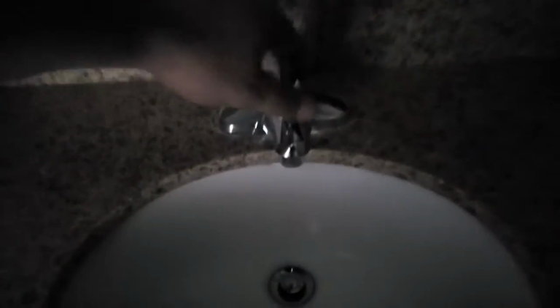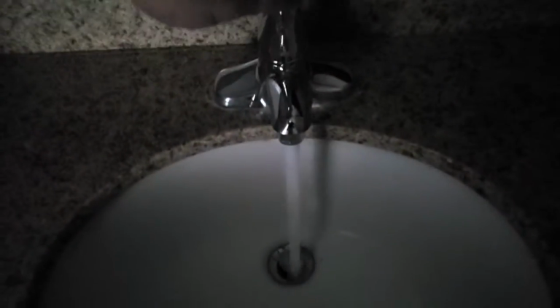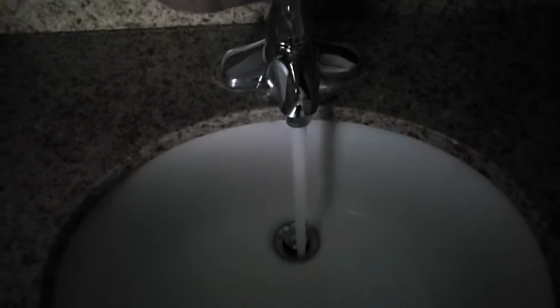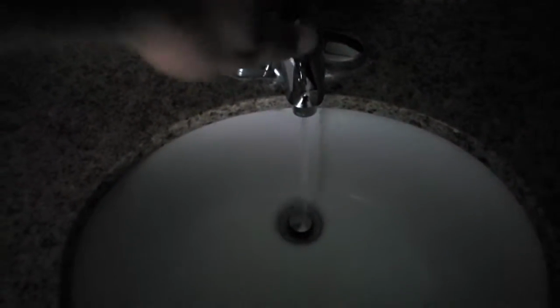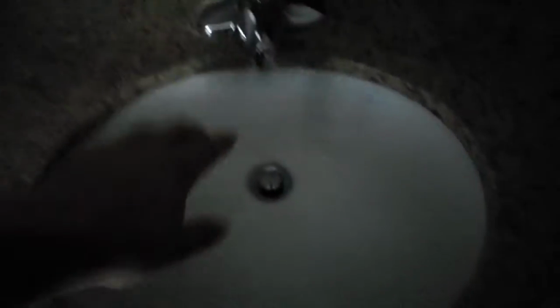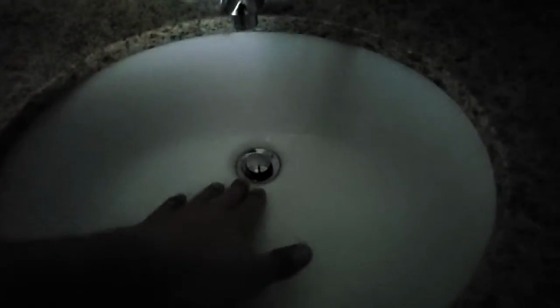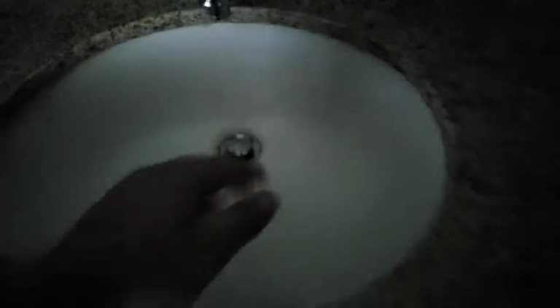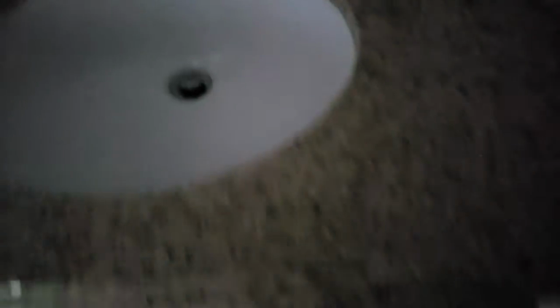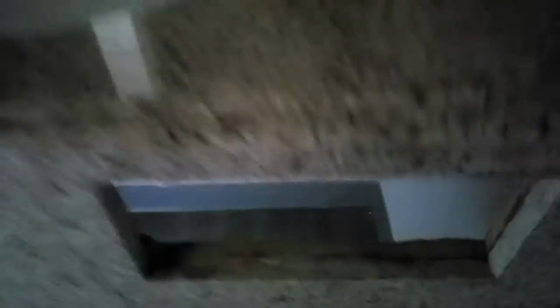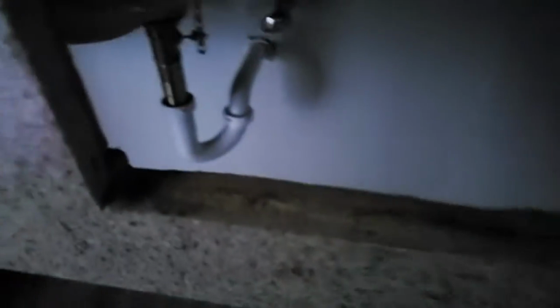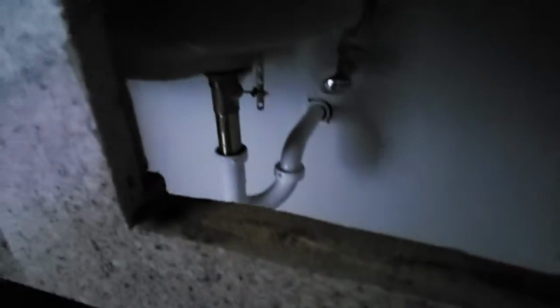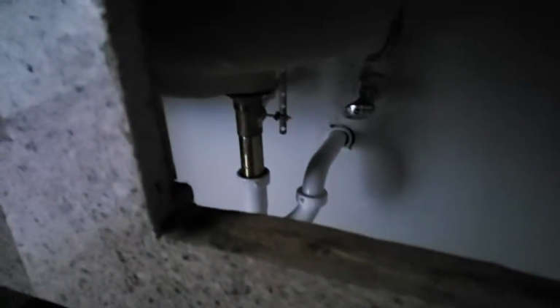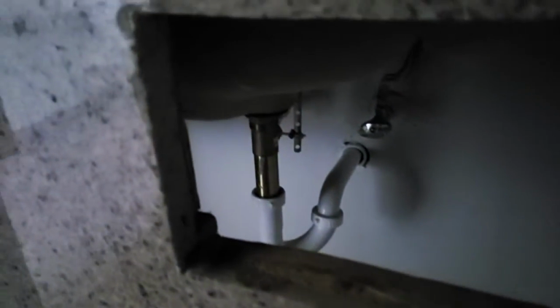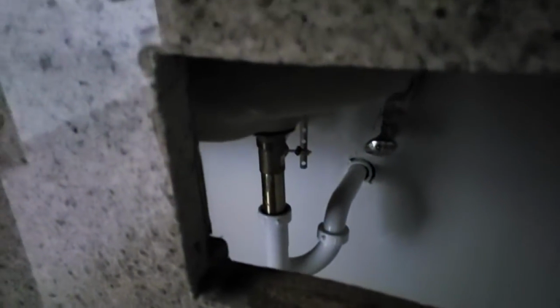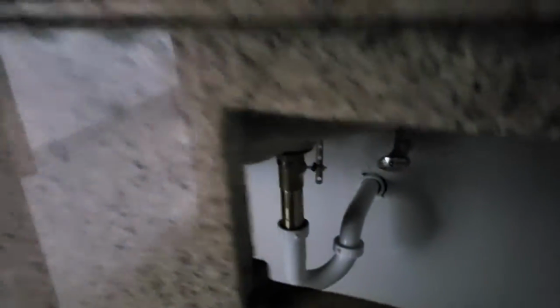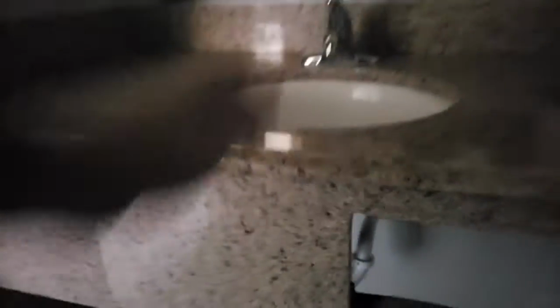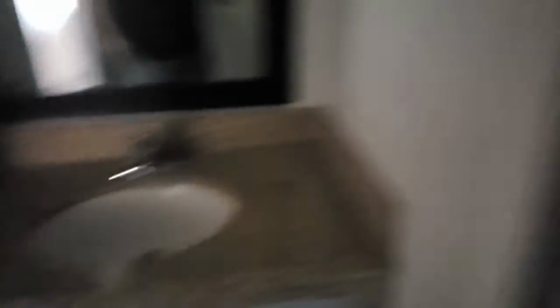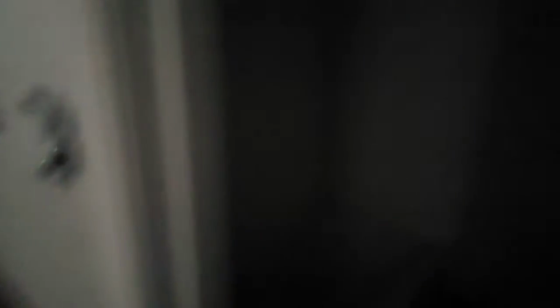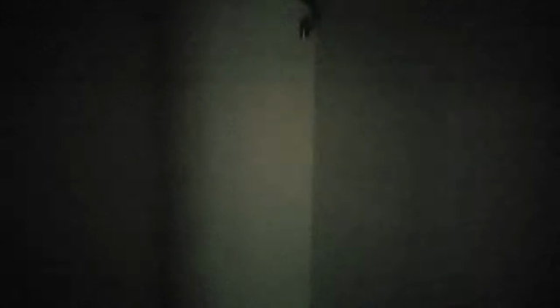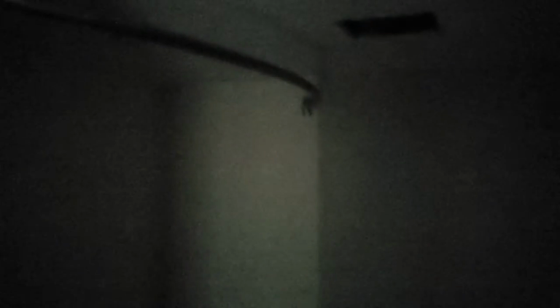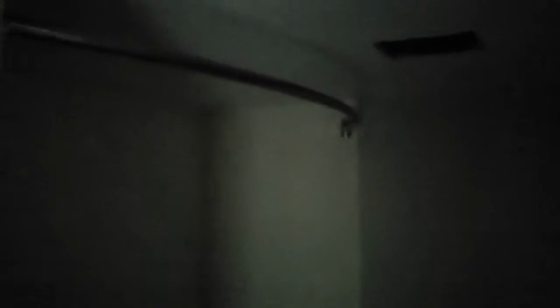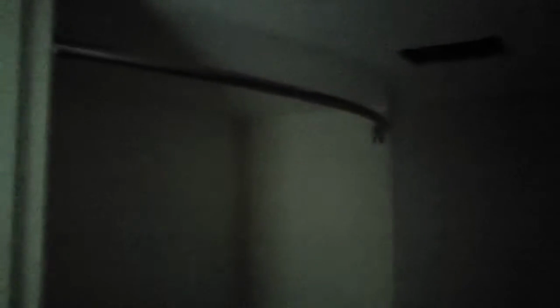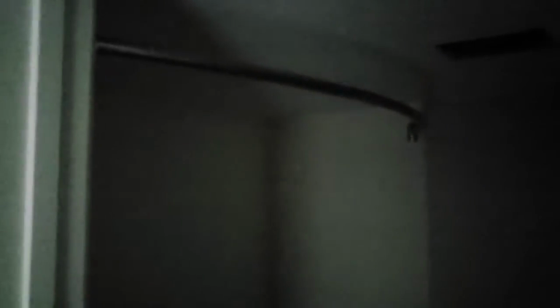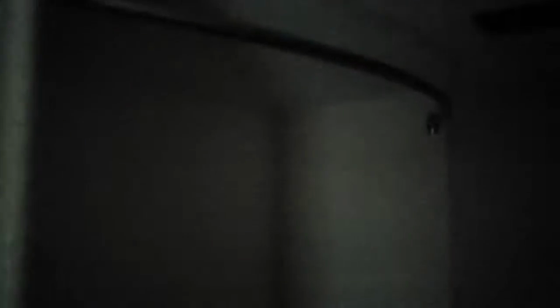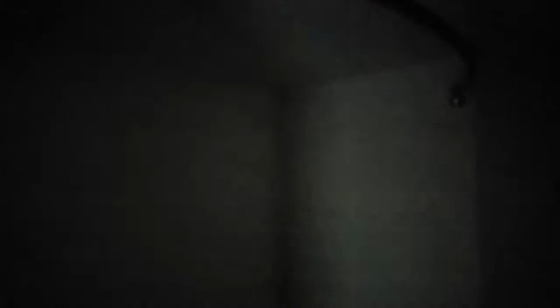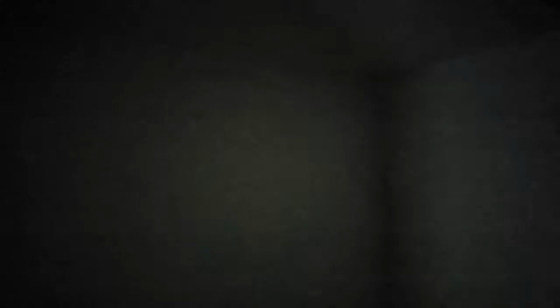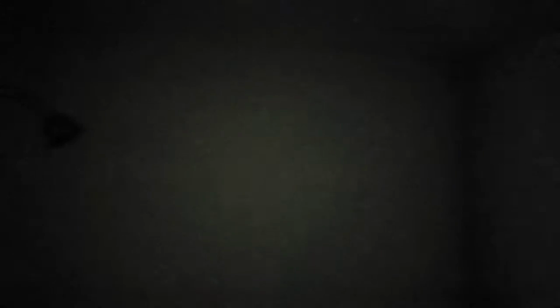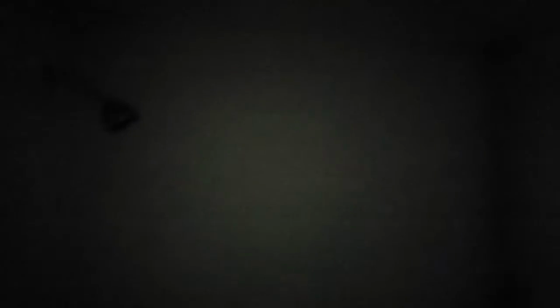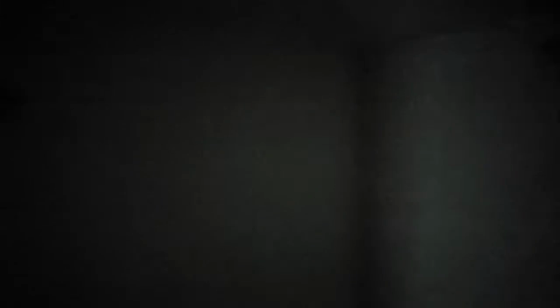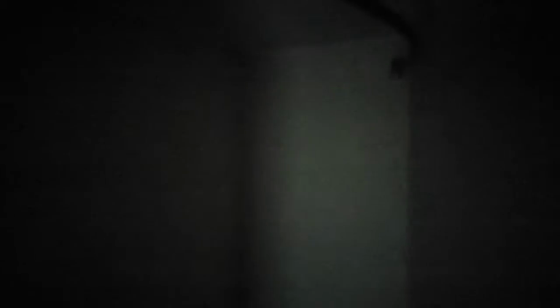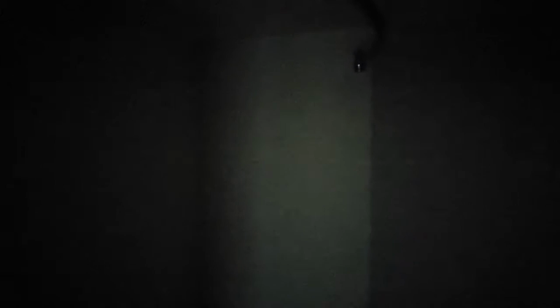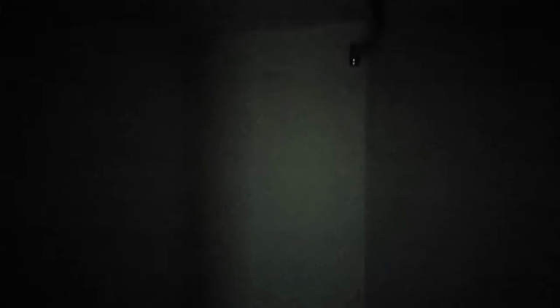This is brand new faucet, brand new plumbing work — all brand new p-trap and drains. We have a brand new tub surround installed.